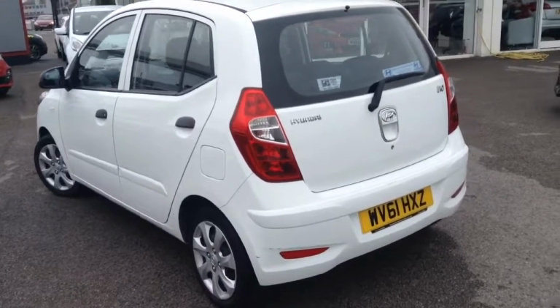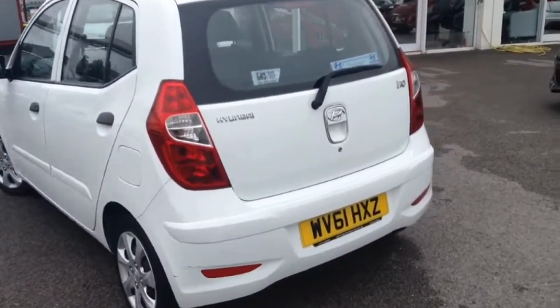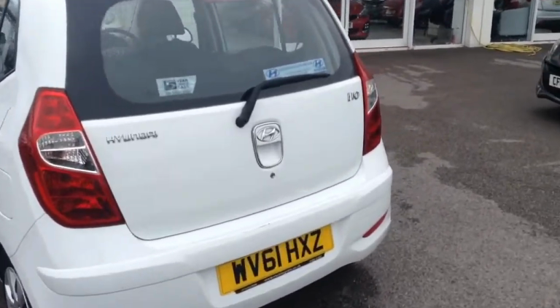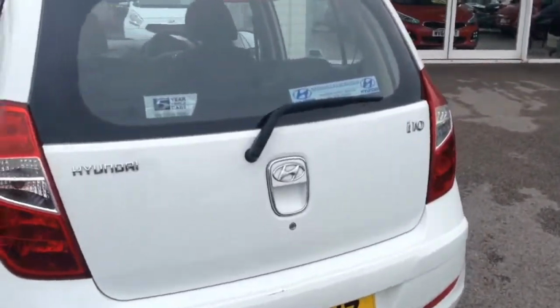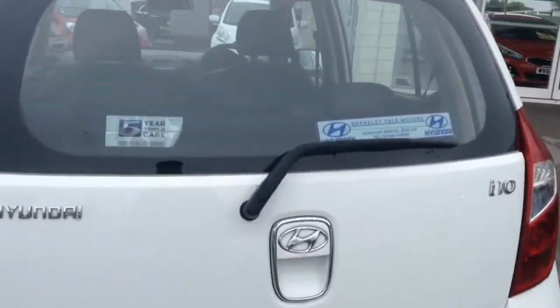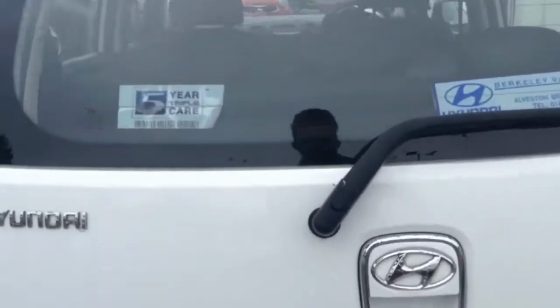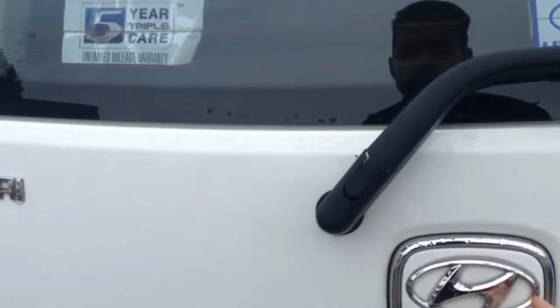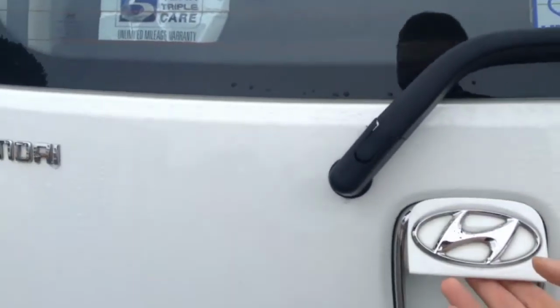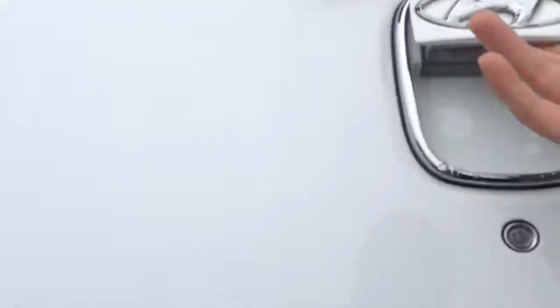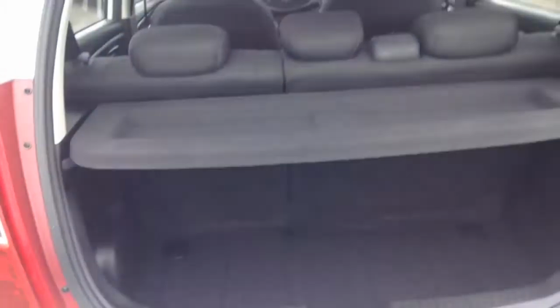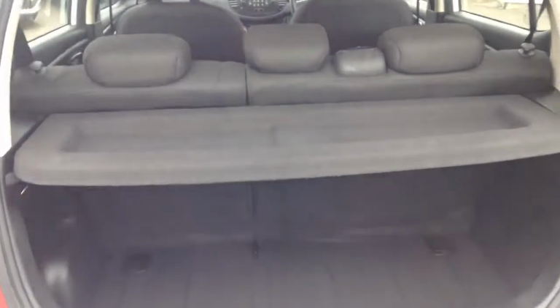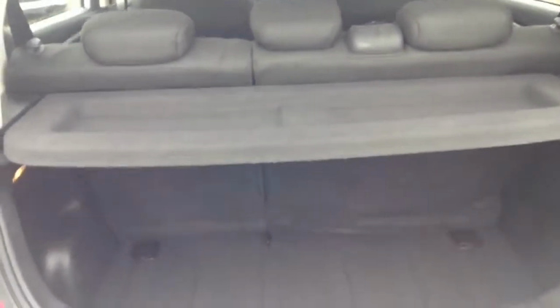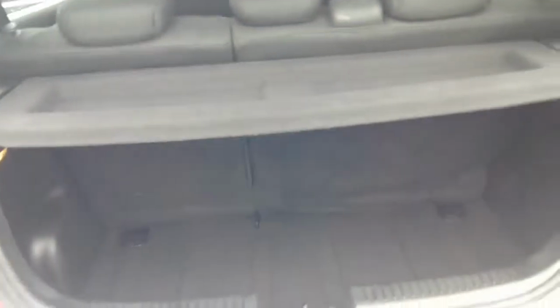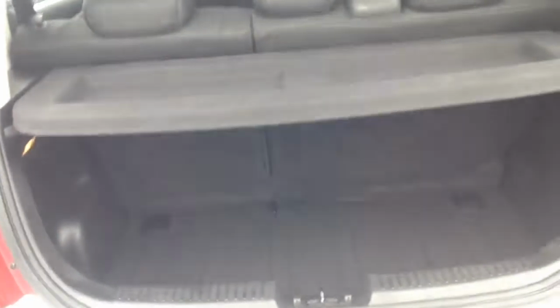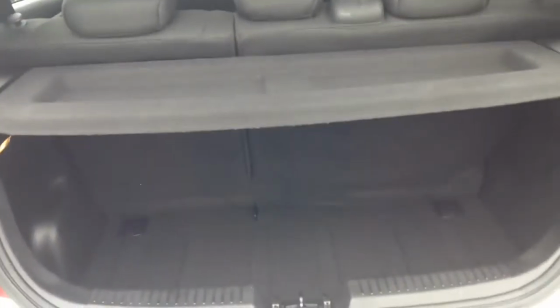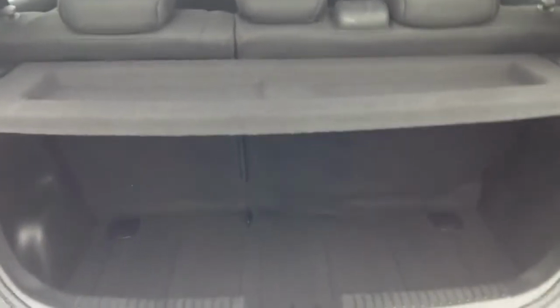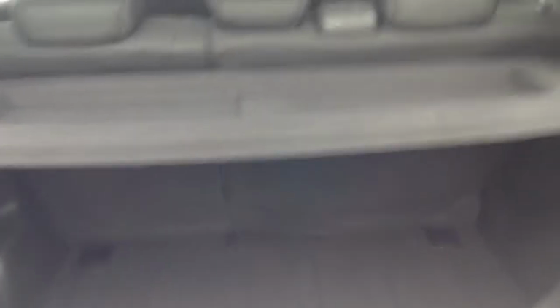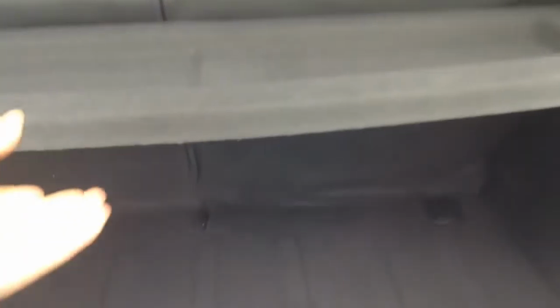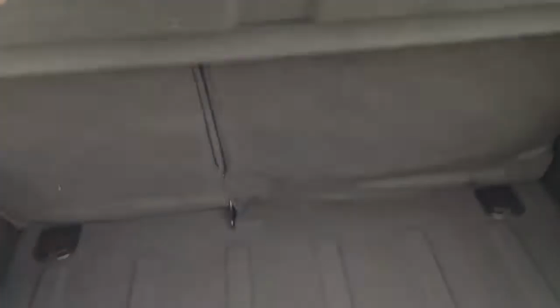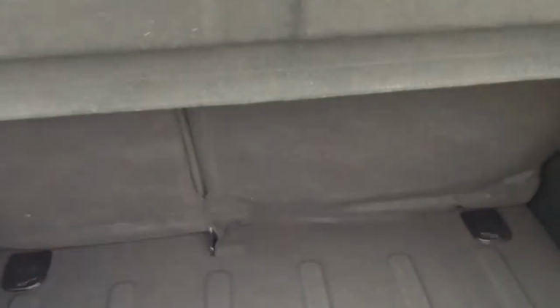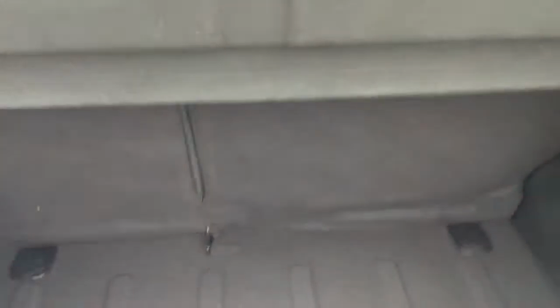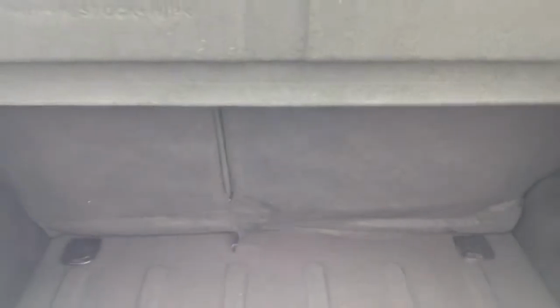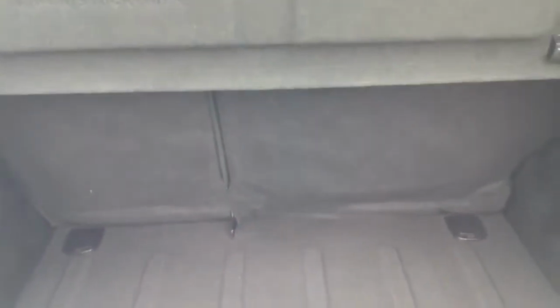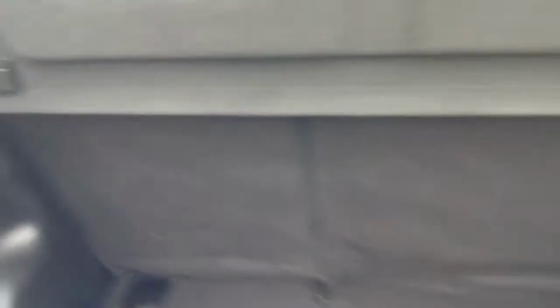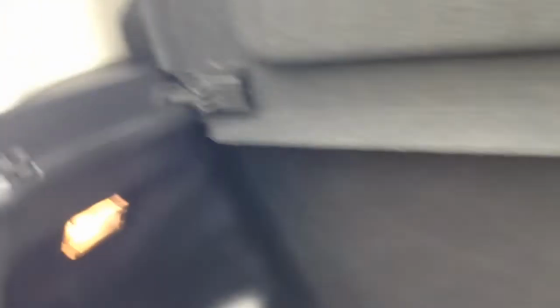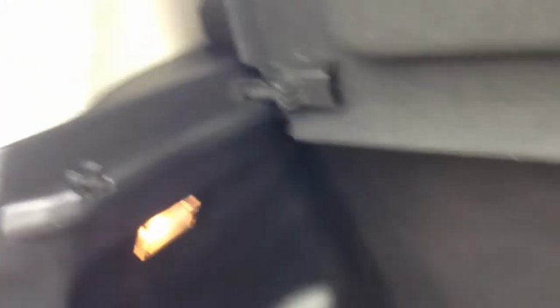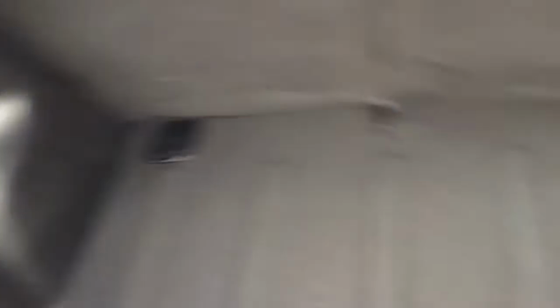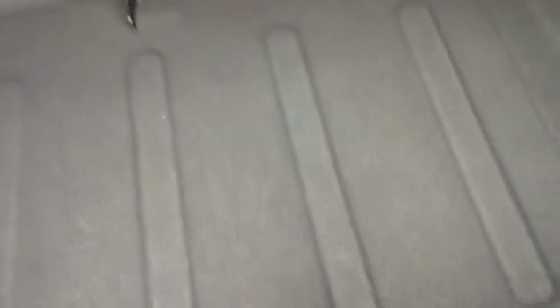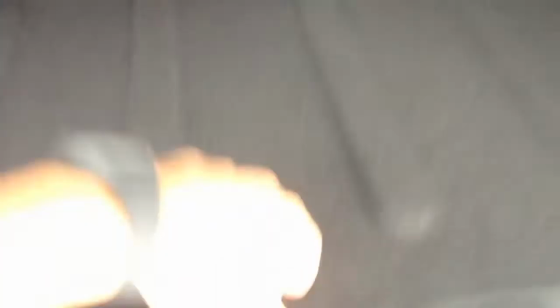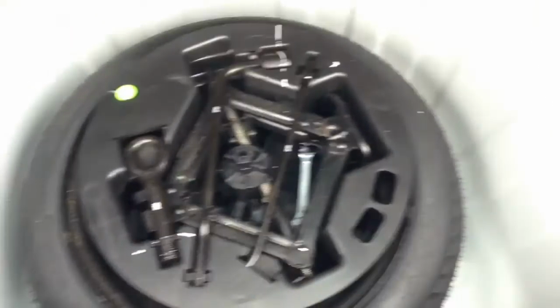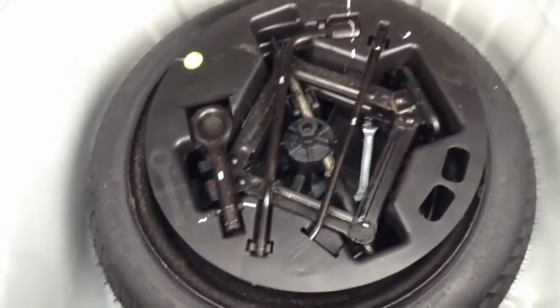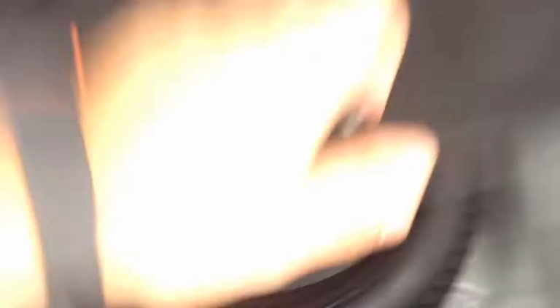If we head into the boot, you can see for the size of the vehicle we've got a very large boot space. We do have the option of 60-40 split folding rear seats in case you need to make any more room. There's a boot light to the left, and underneath there's a spare wheel complete with jack.